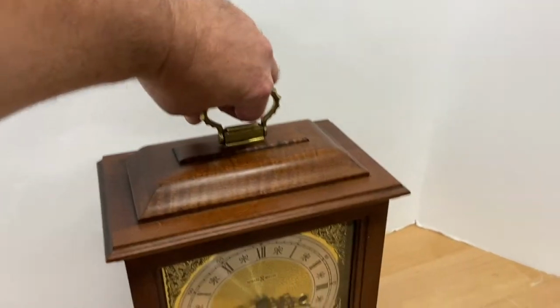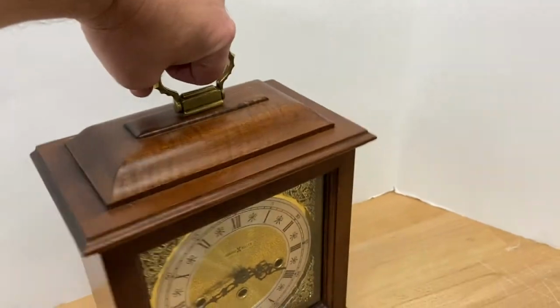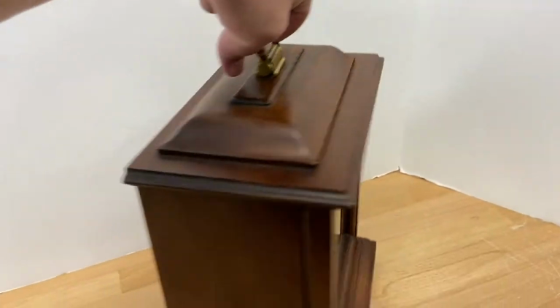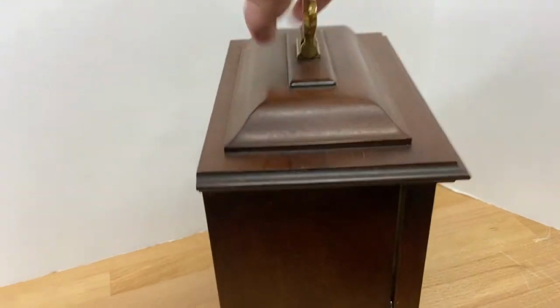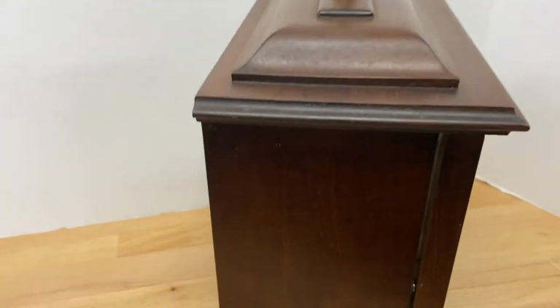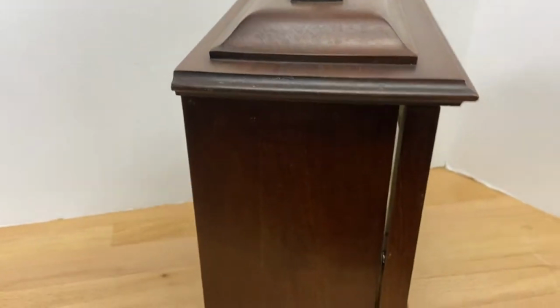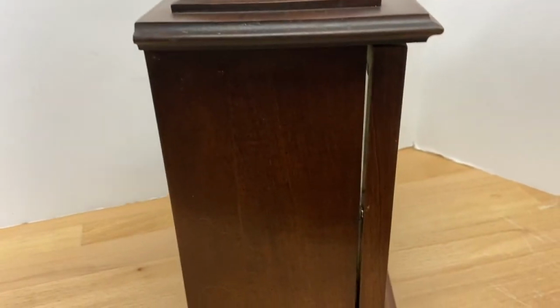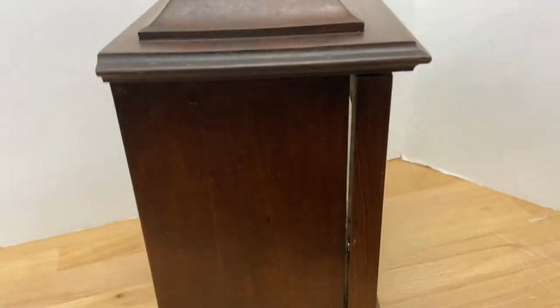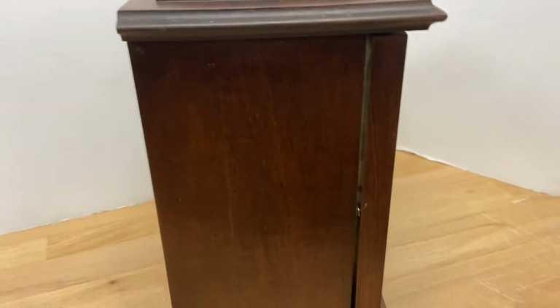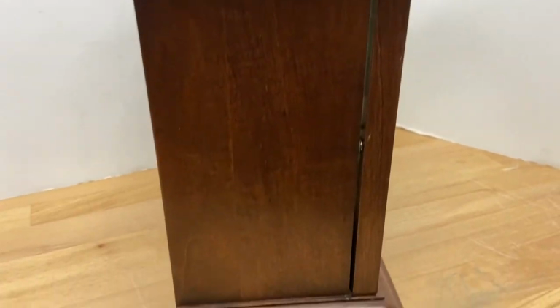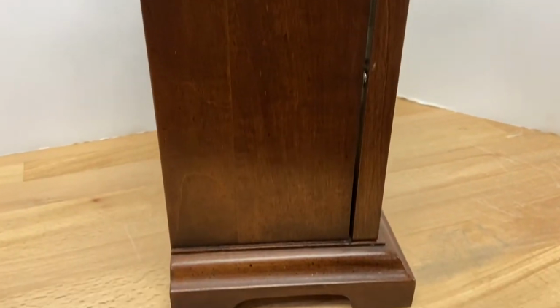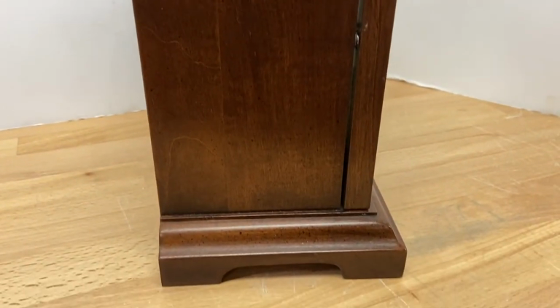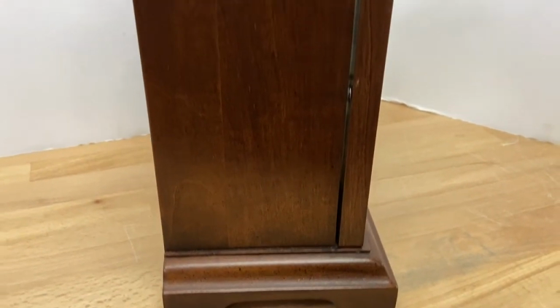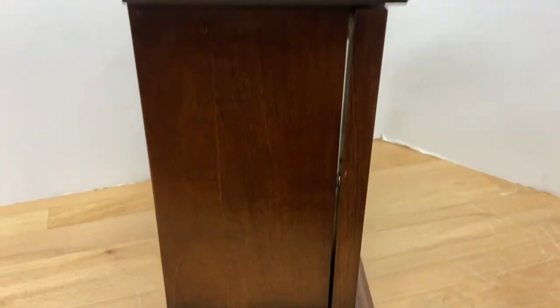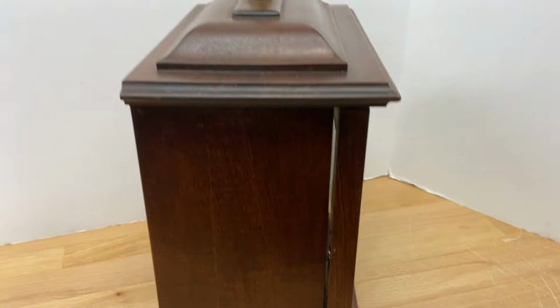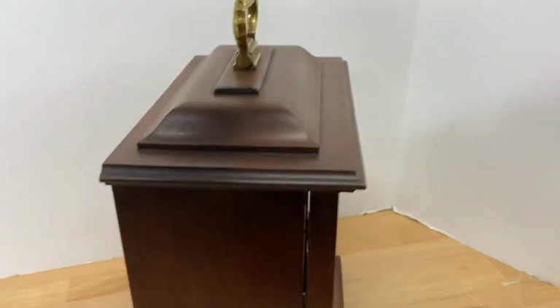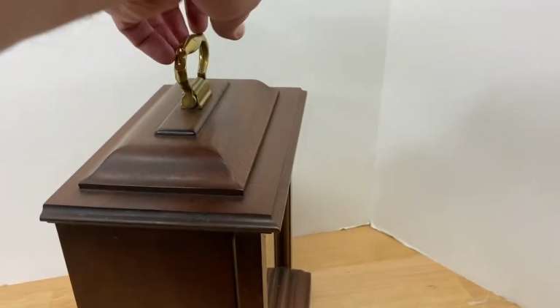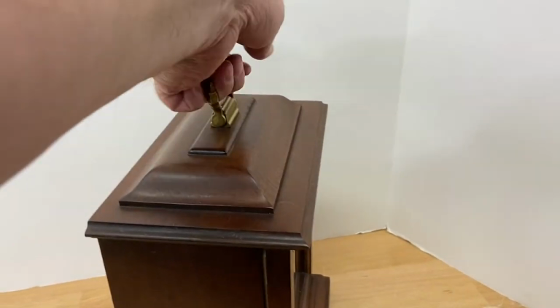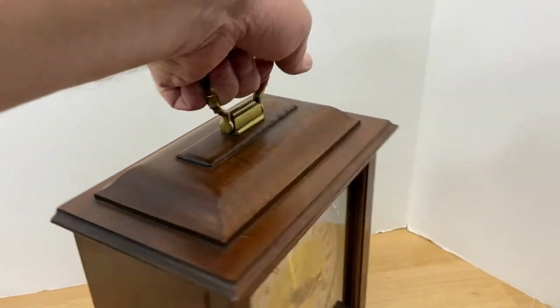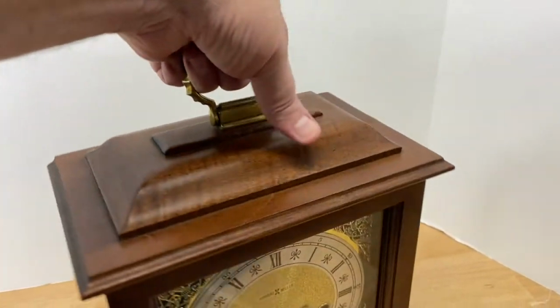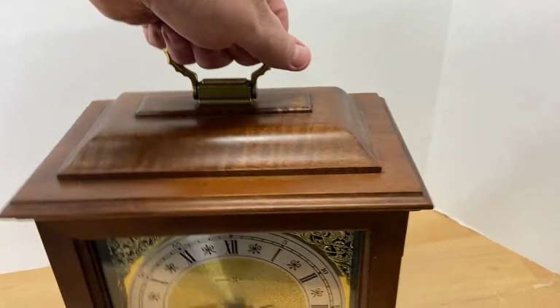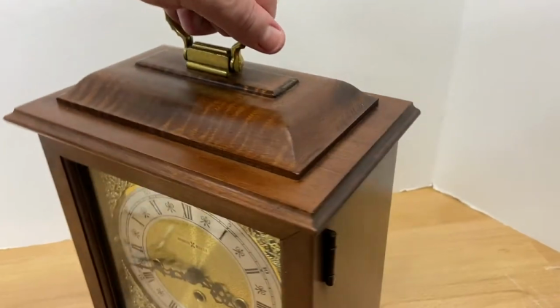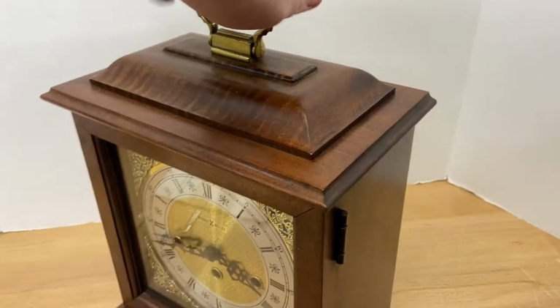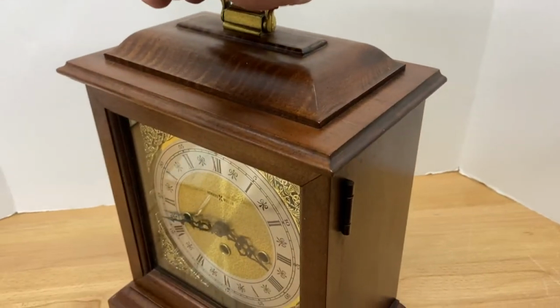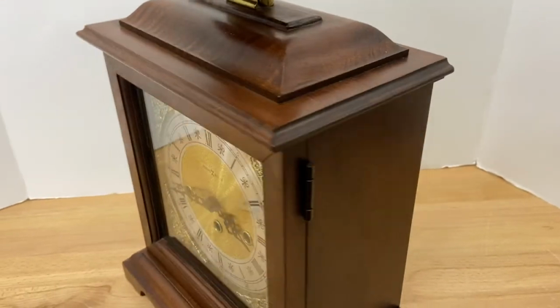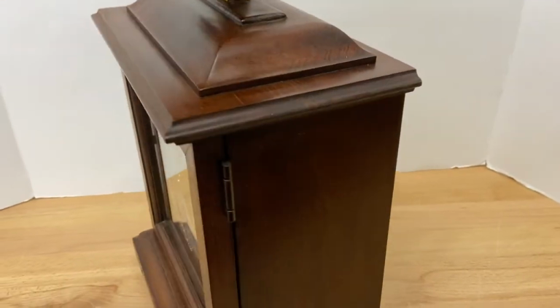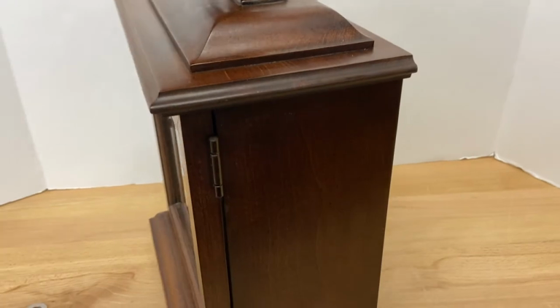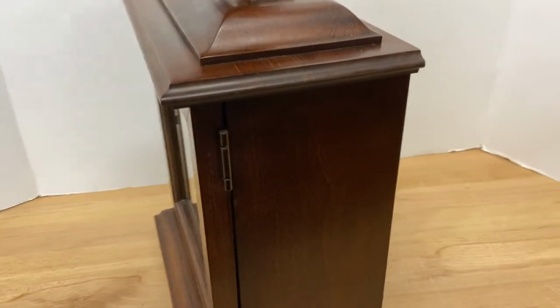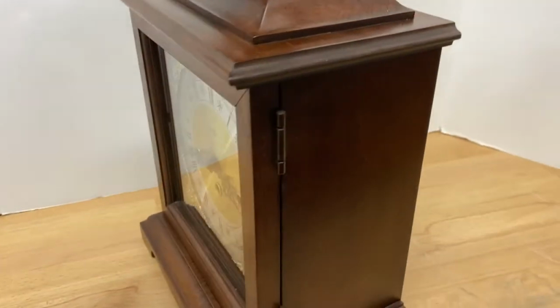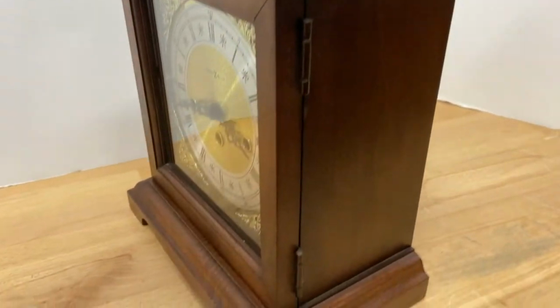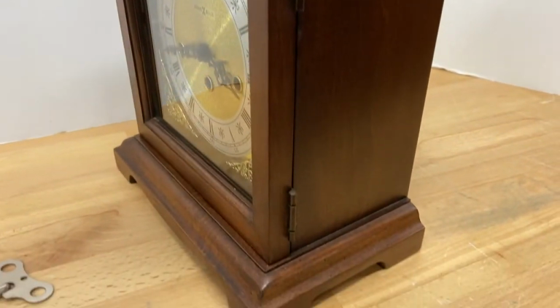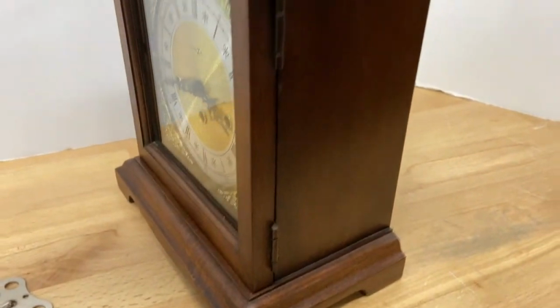Let's spin it around and let y'all see all sides really well, and then we'll get to the back where the movement is. Beautiful clock.